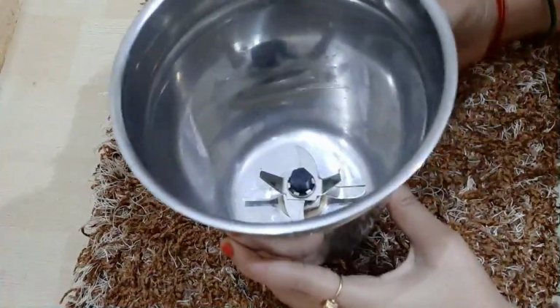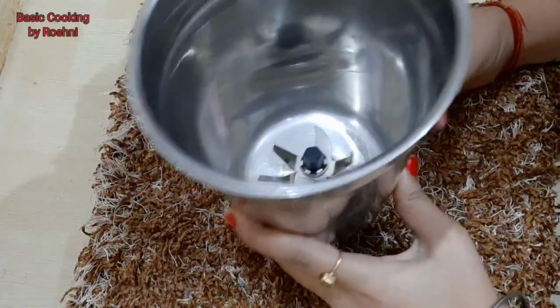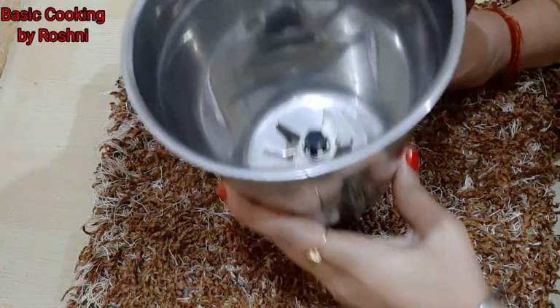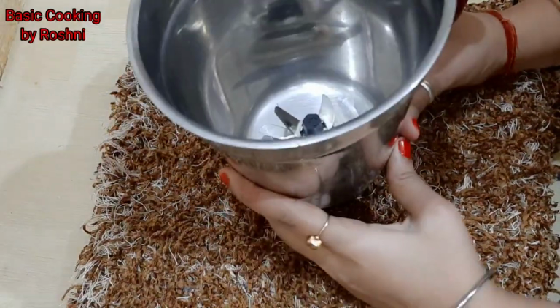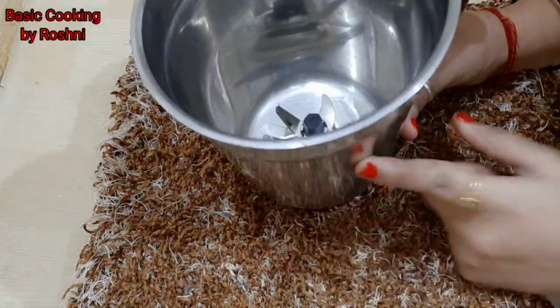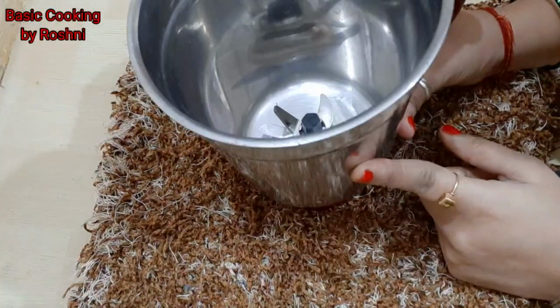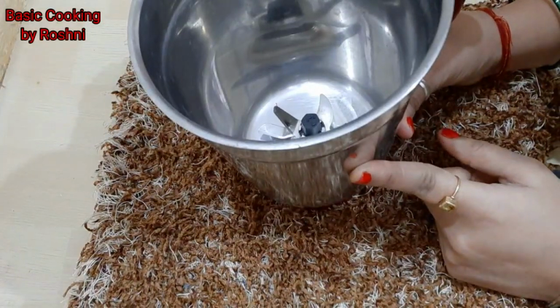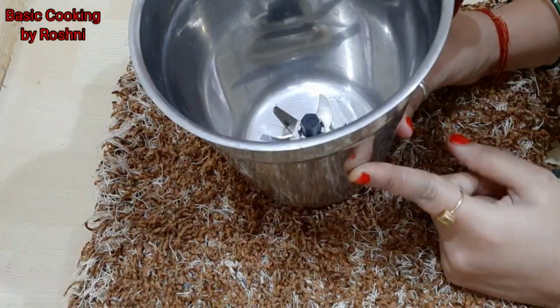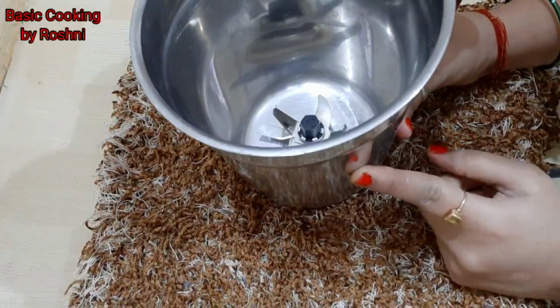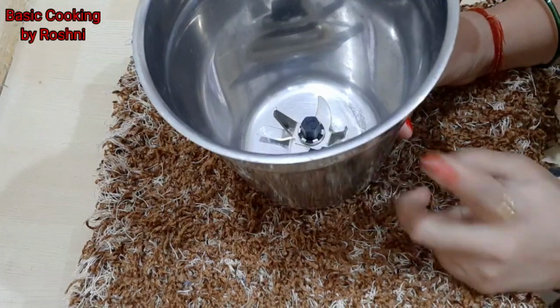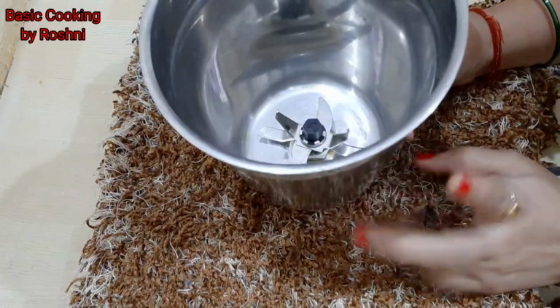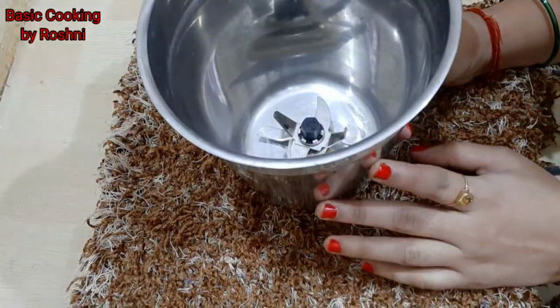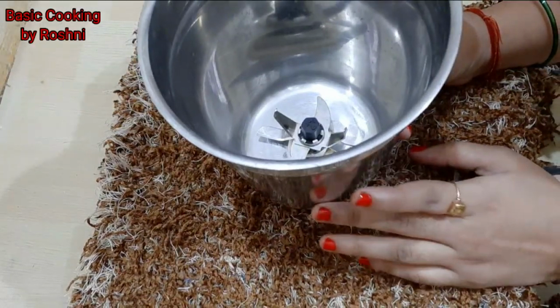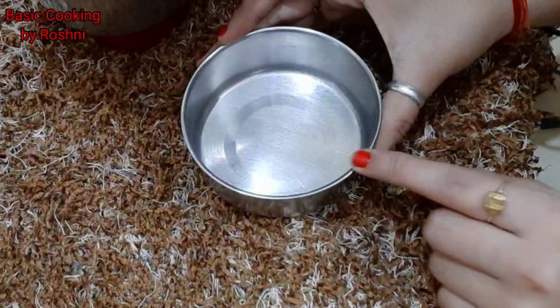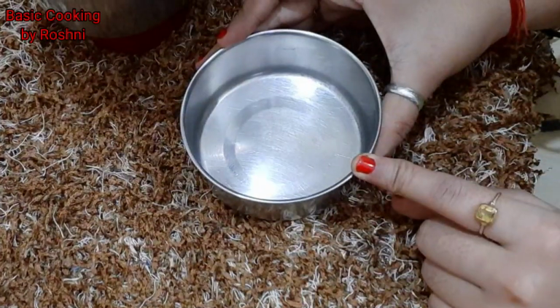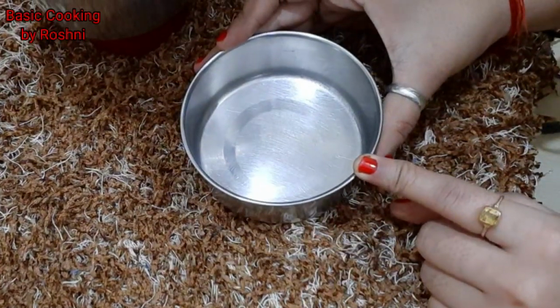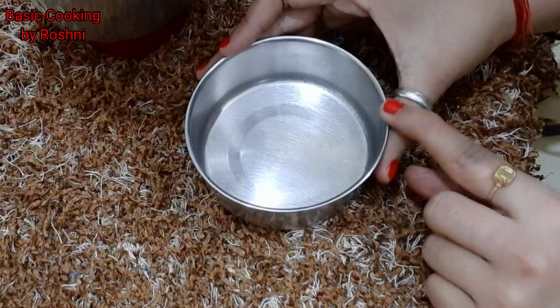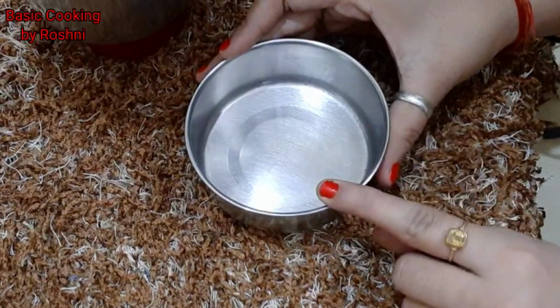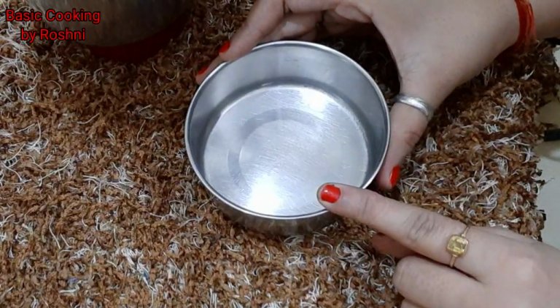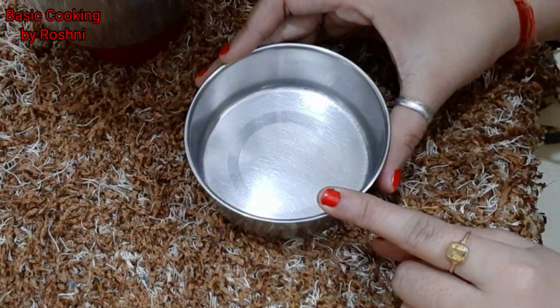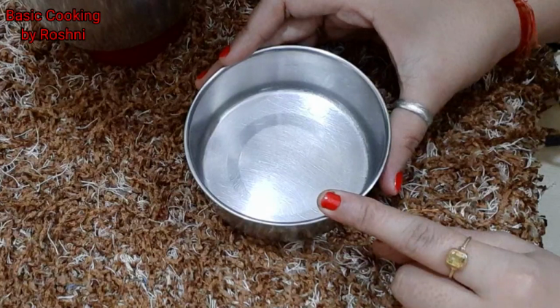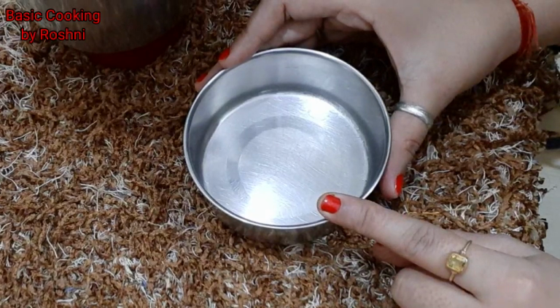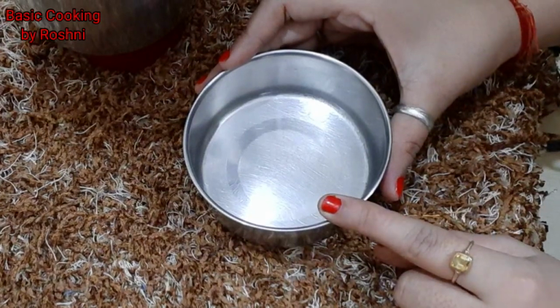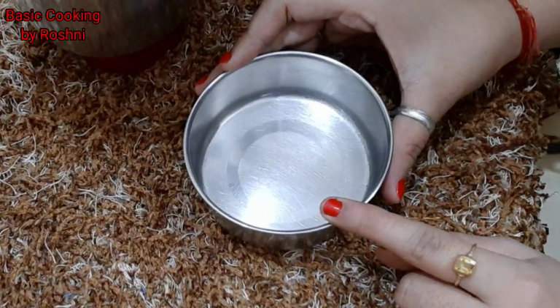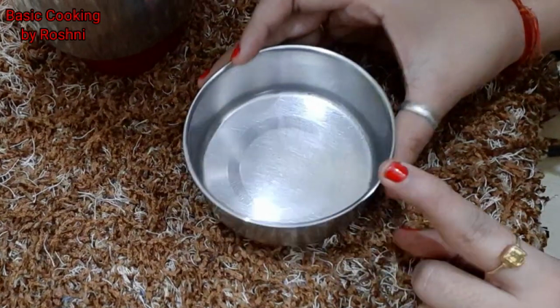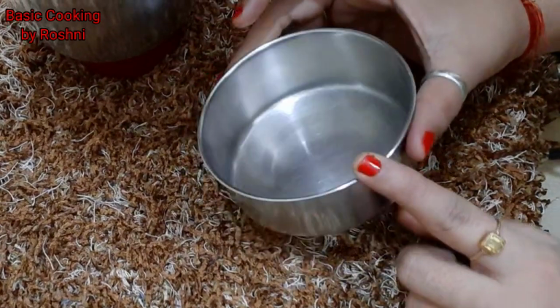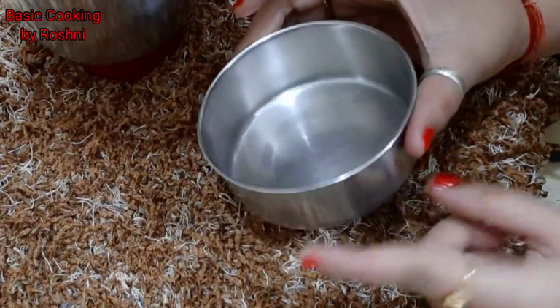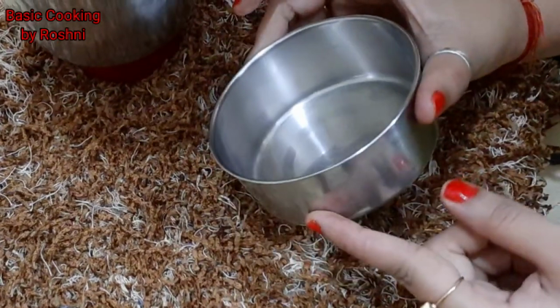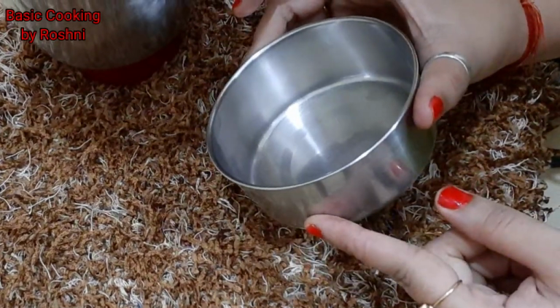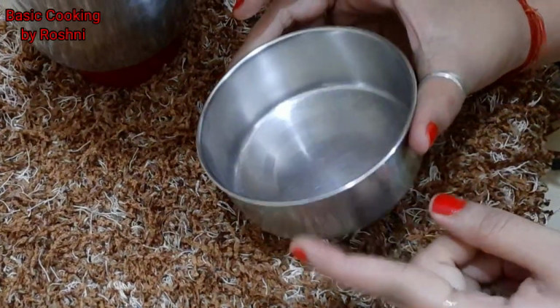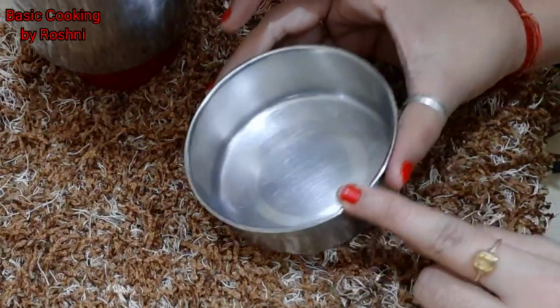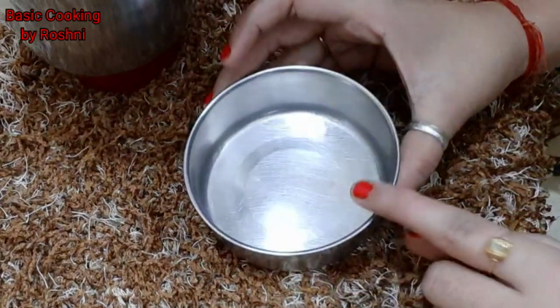First, I have taken a big jar. We will mix all the things in the jar today. You can make a small cake or cup set in this.